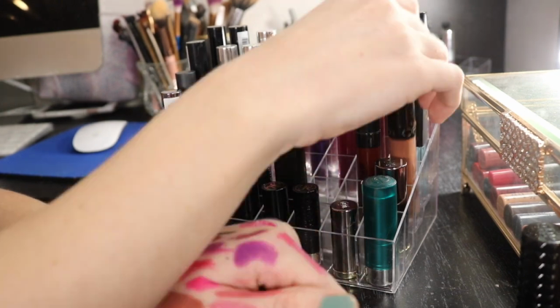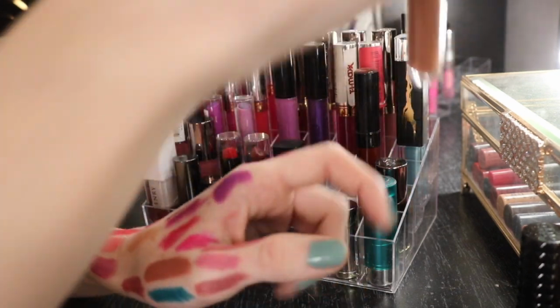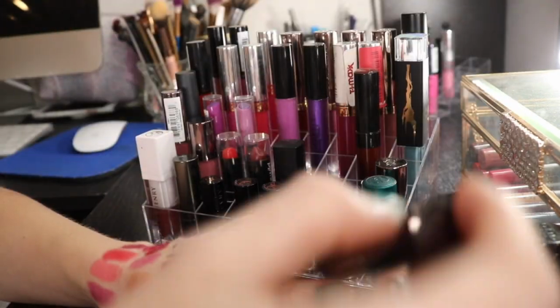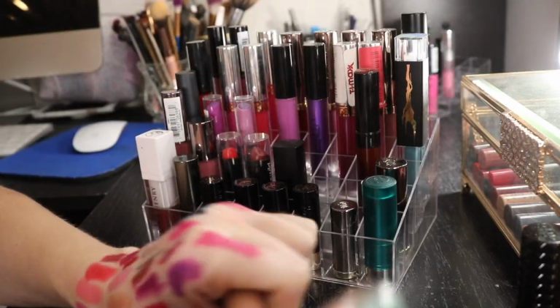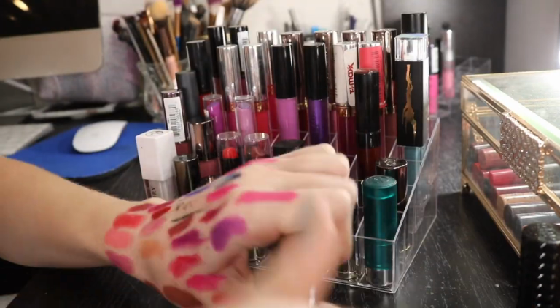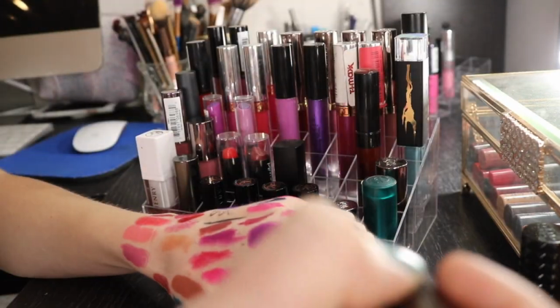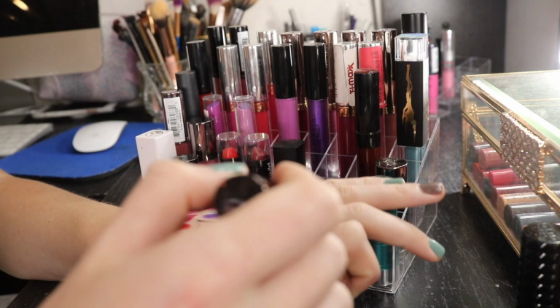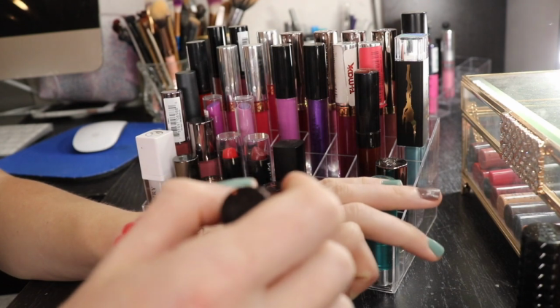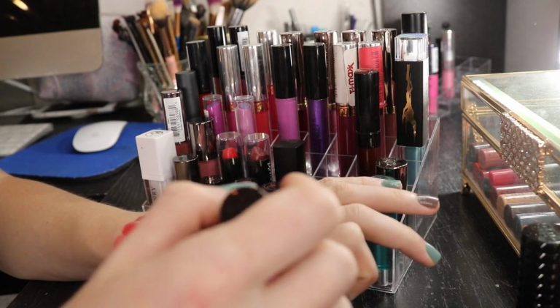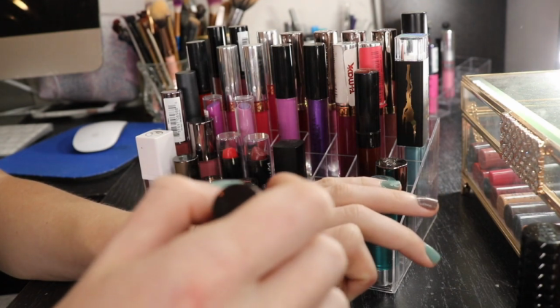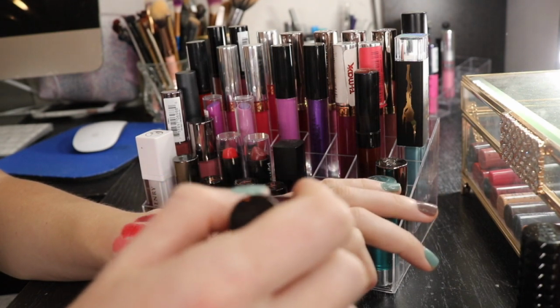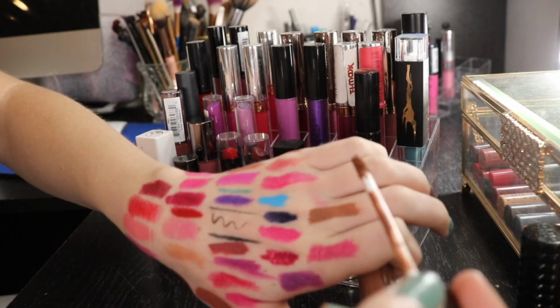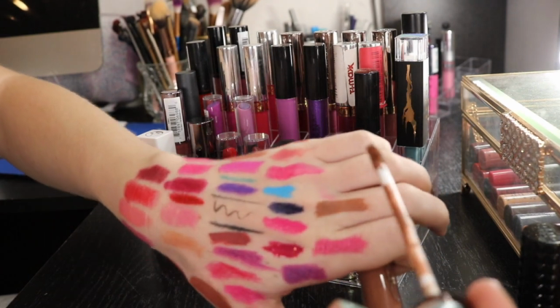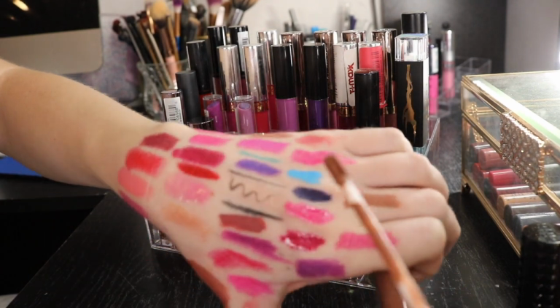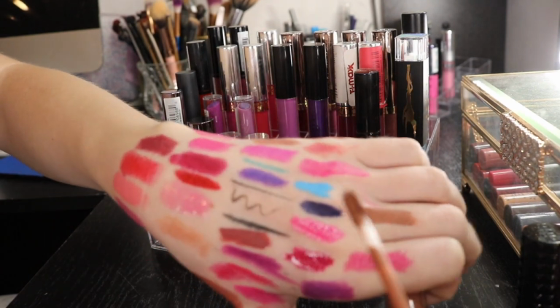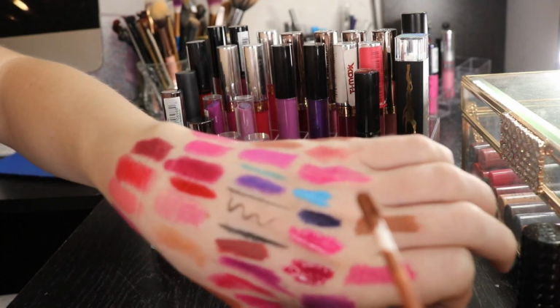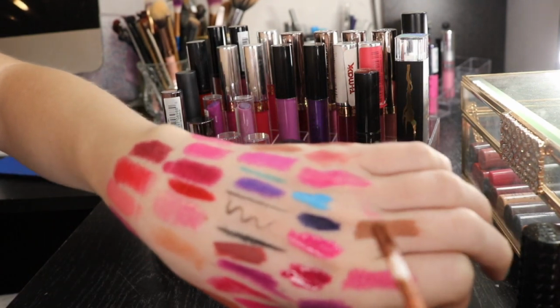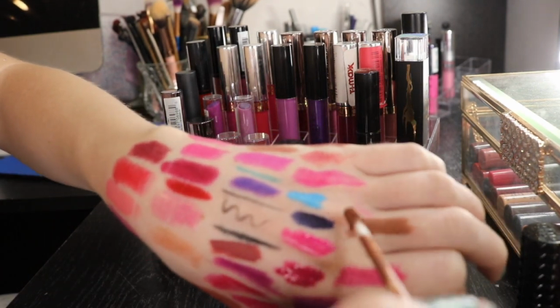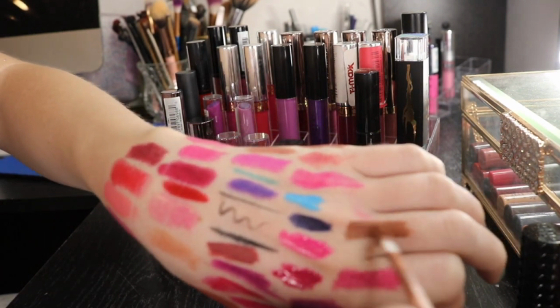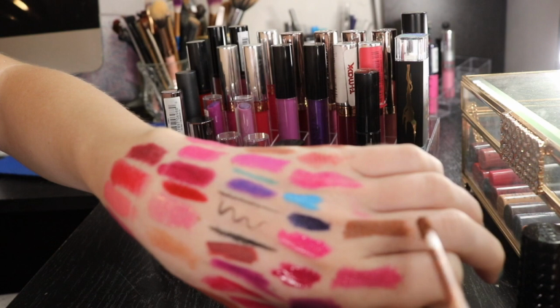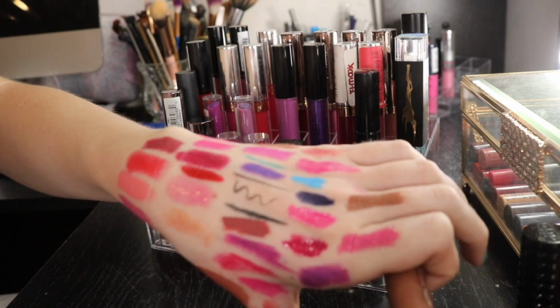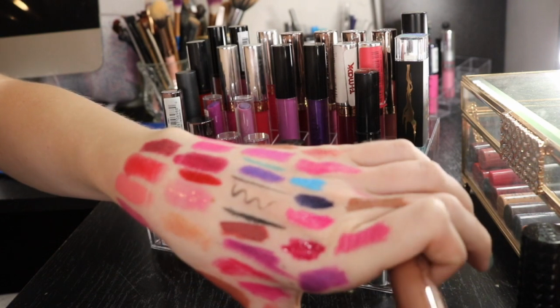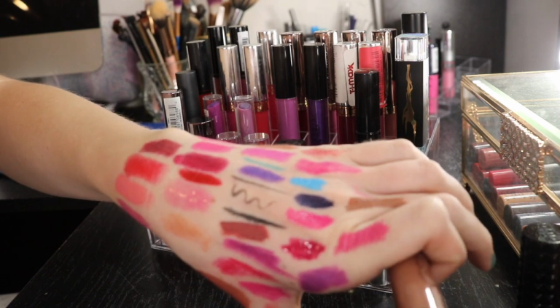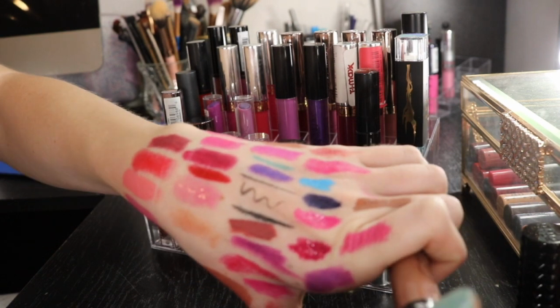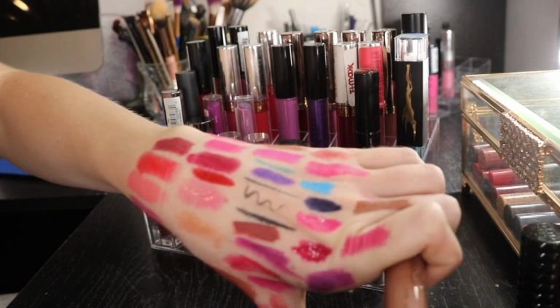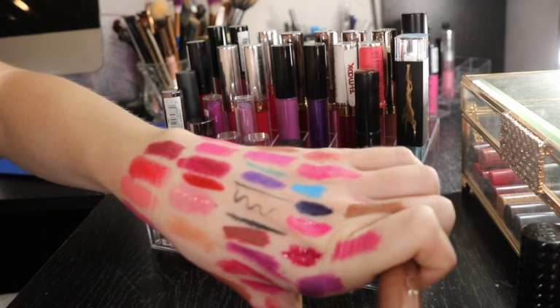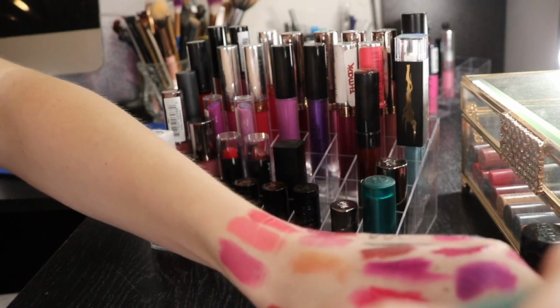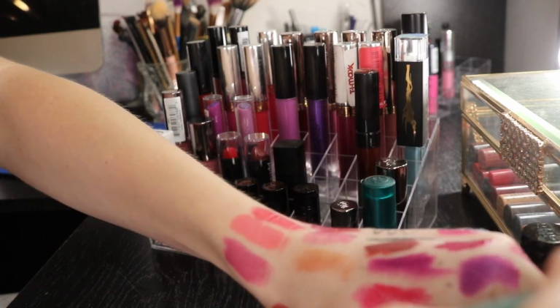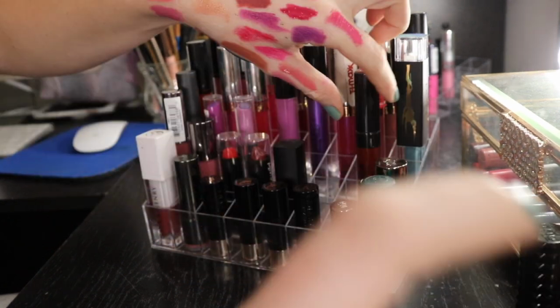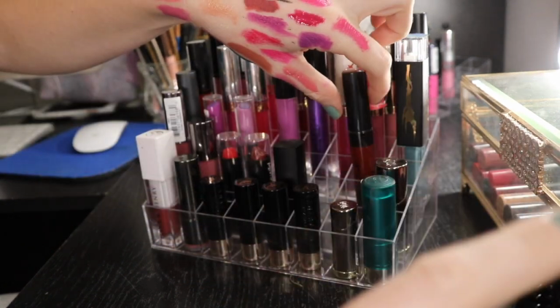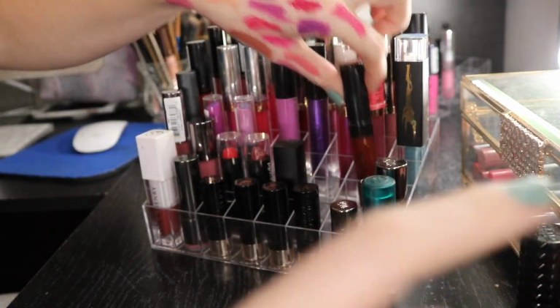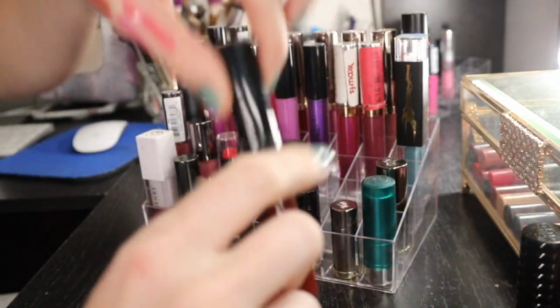I have this Ofra lipstick. I don't really care for this color - it's like a poopy brown kind of color and I really don't like it. I think I'm gonna give it to my friend. Getting rid of that one. I got that in a BoxyCharm, I think.